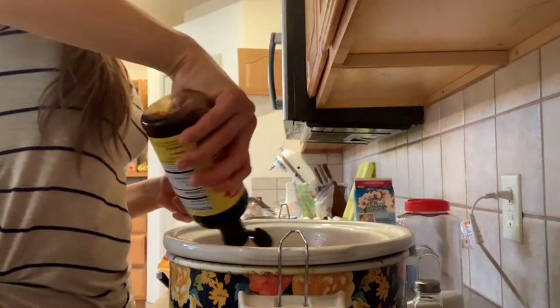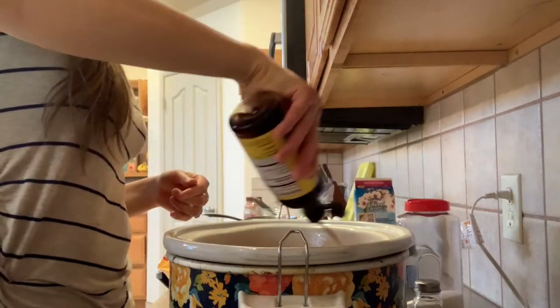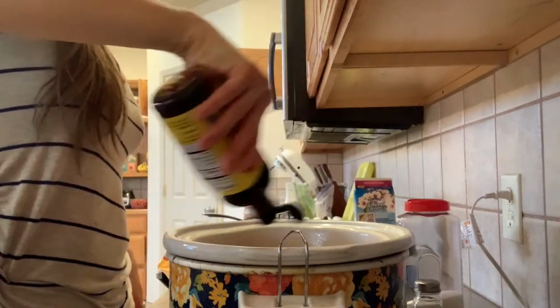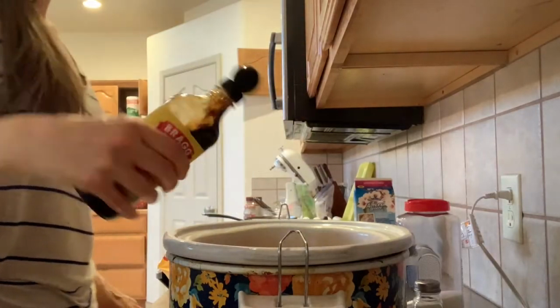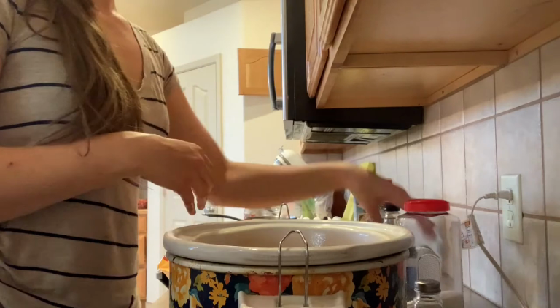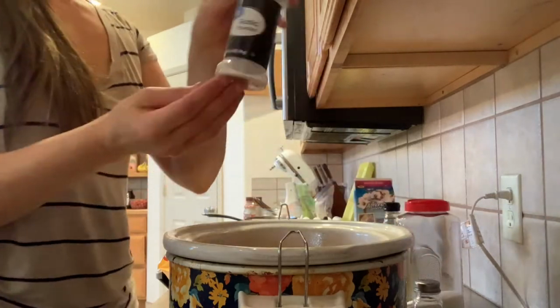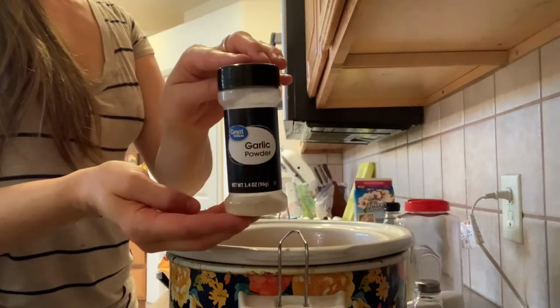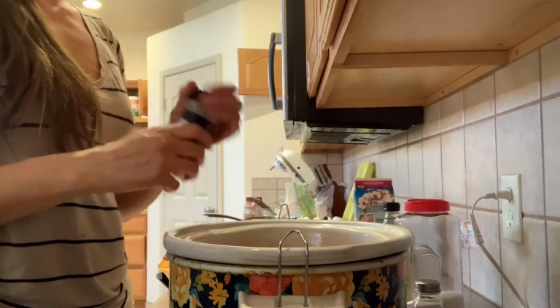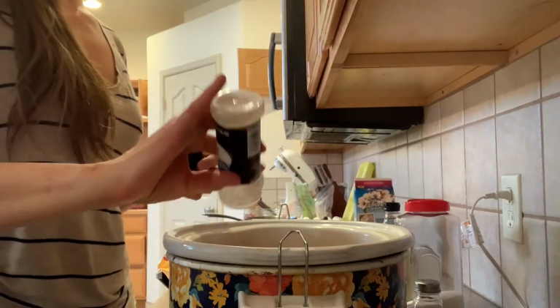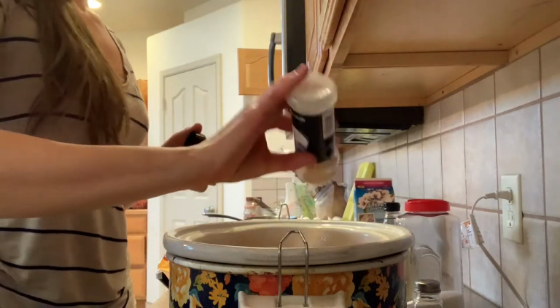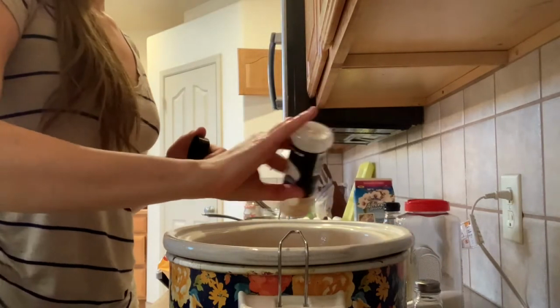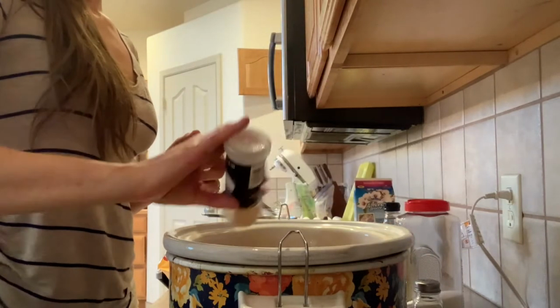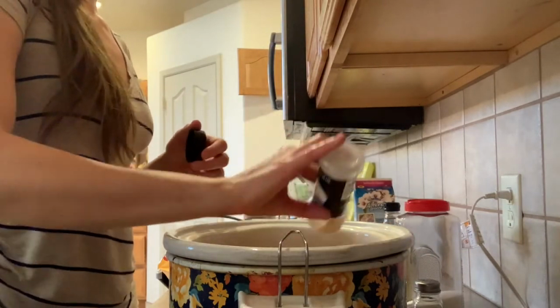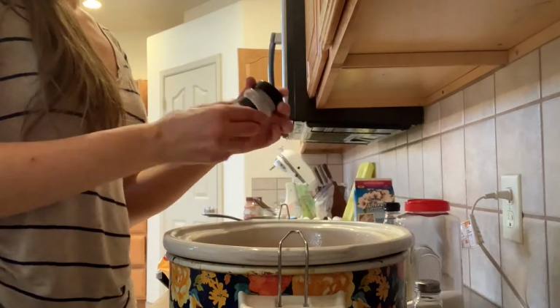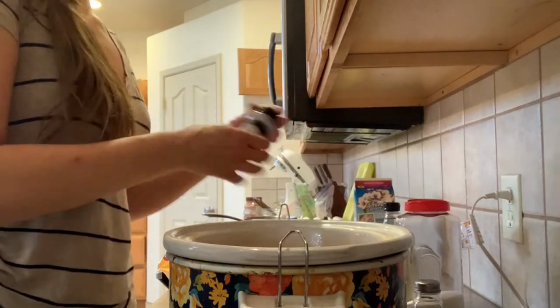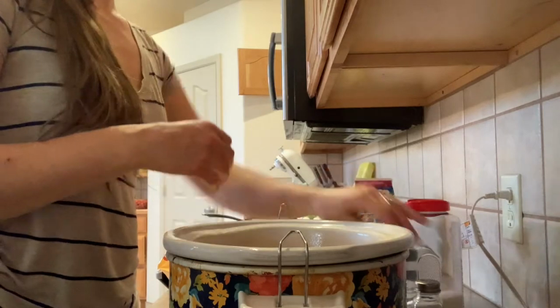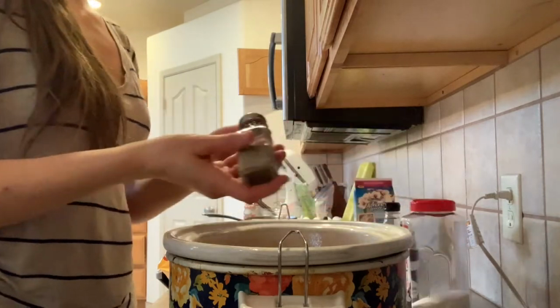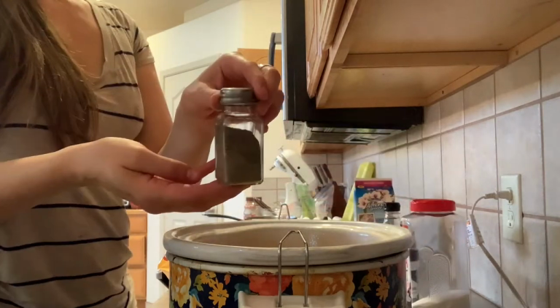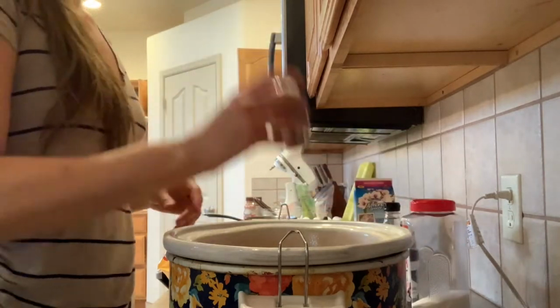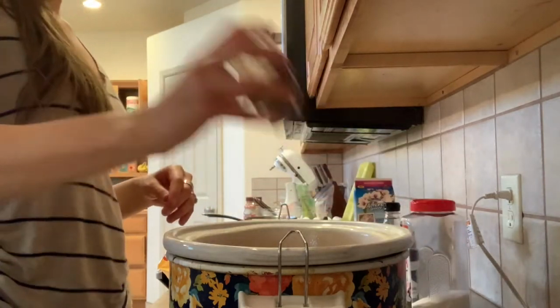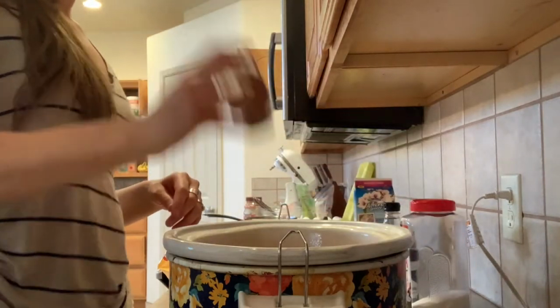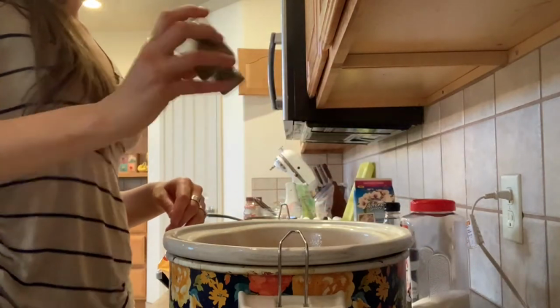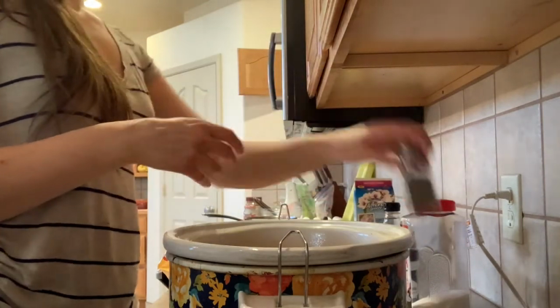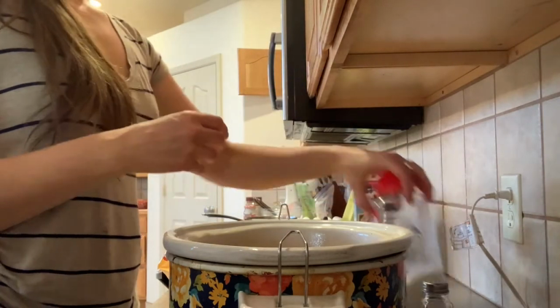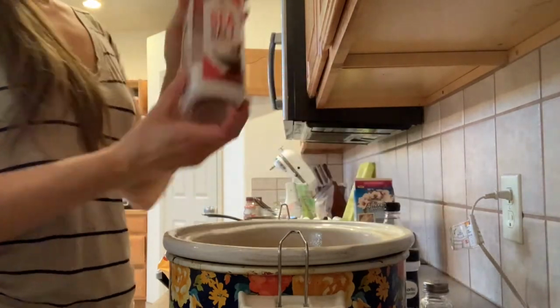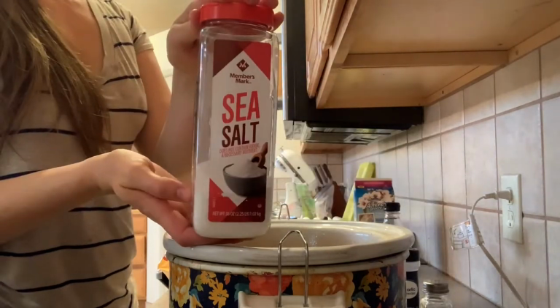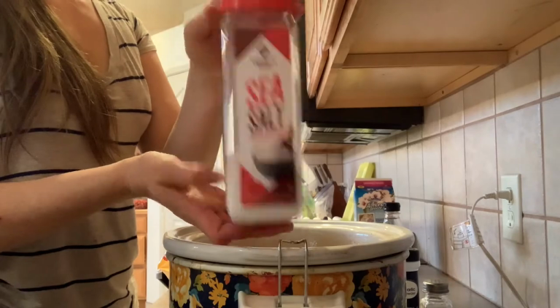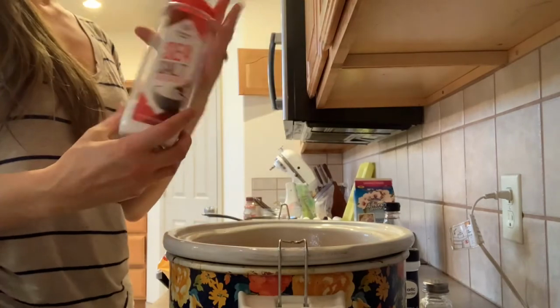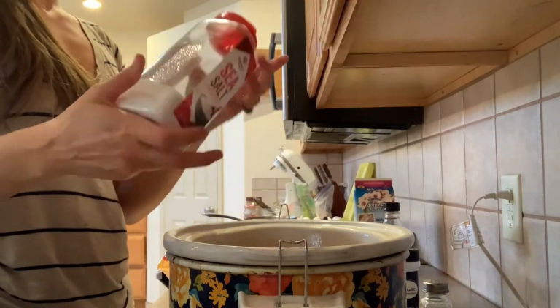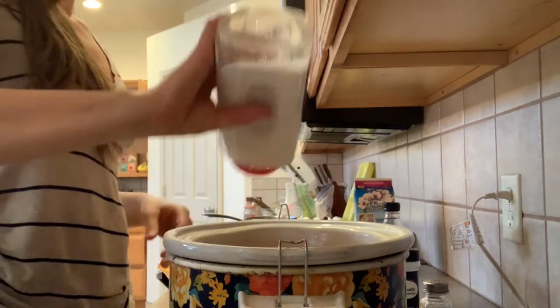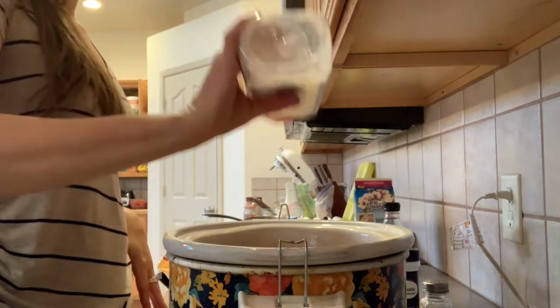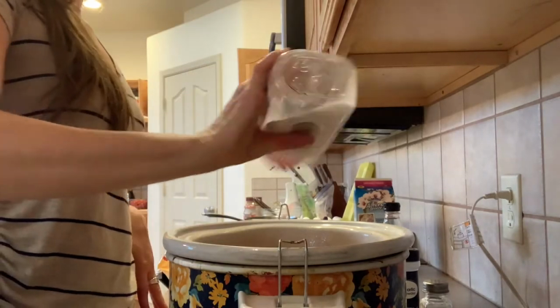Next I'm going to be pretty generous with all of these. I probably put in between a fourth and a third of a cup of the Bragg's. Like I said, it's a very forgiving recipe, it's pretty hard to mess up. Next we're going to do sea salt, some black pepper, some garlic powder.